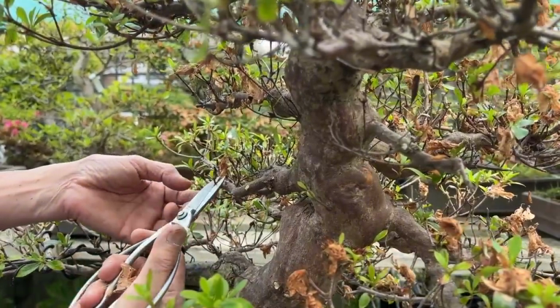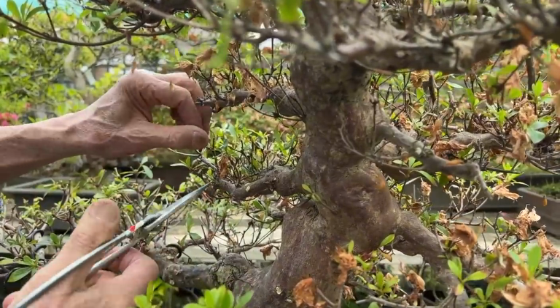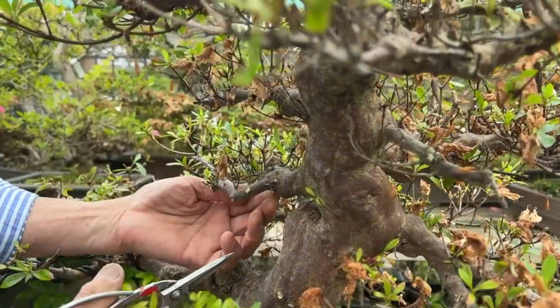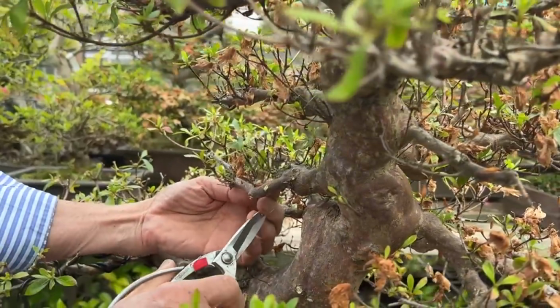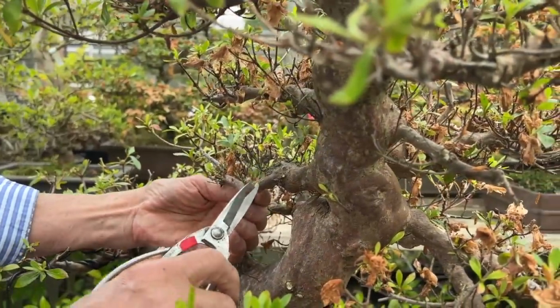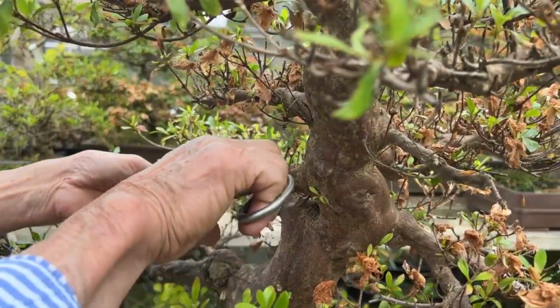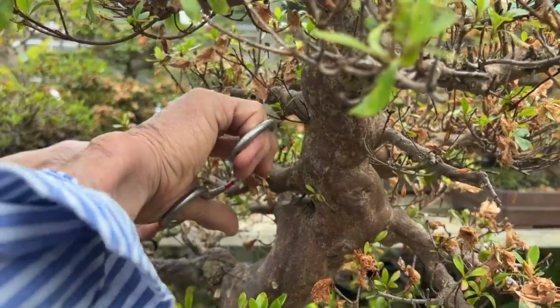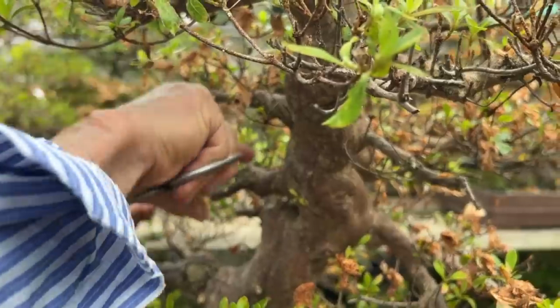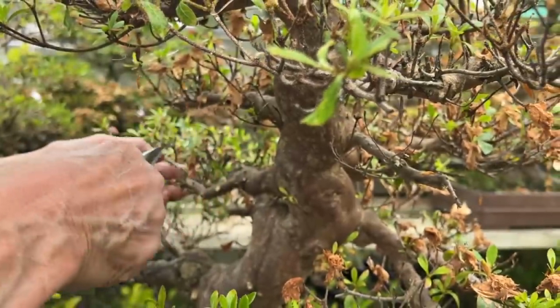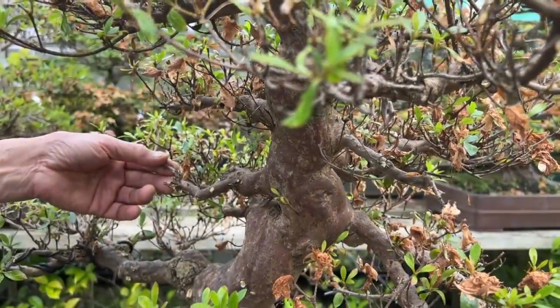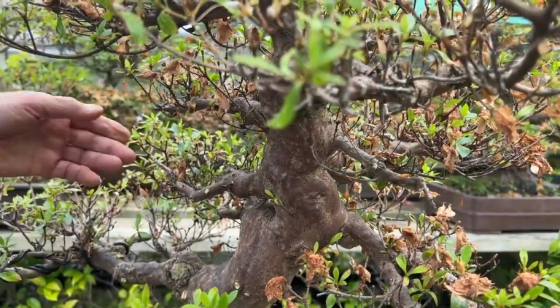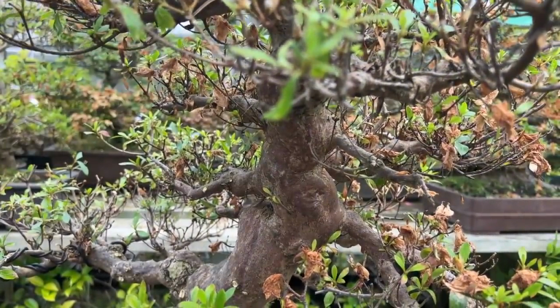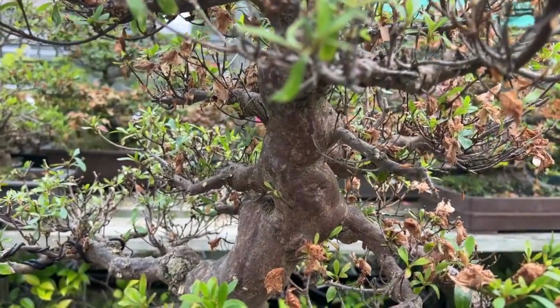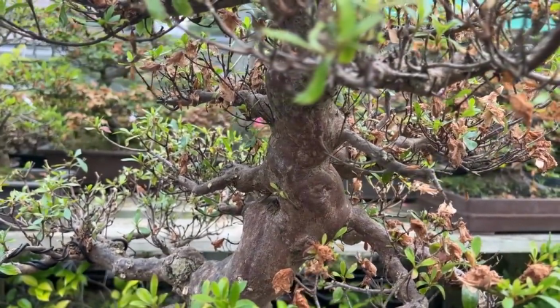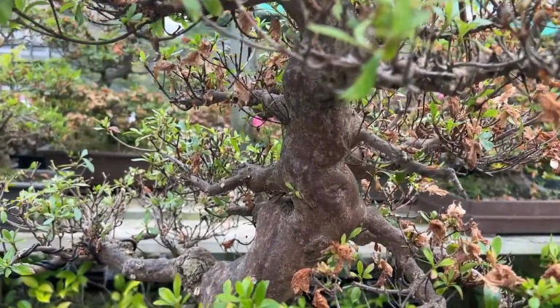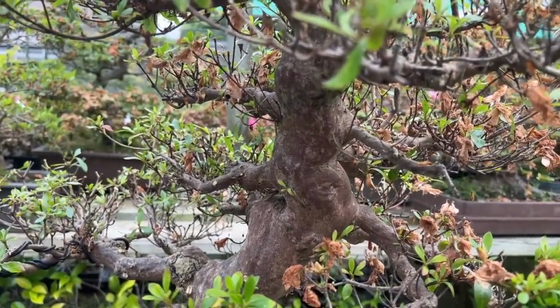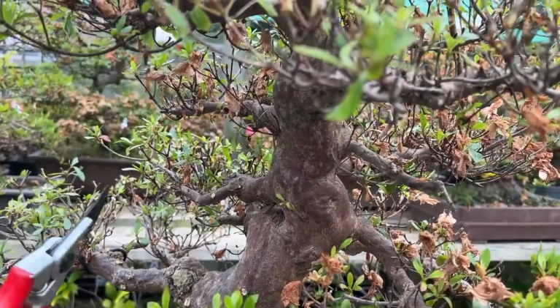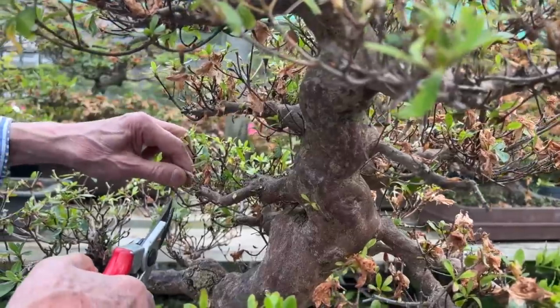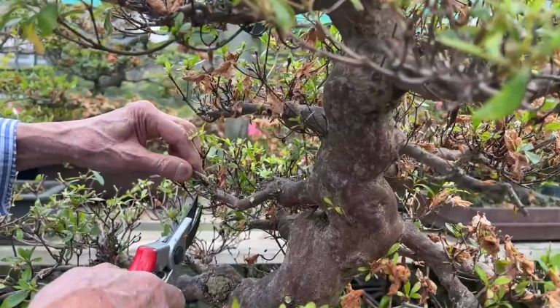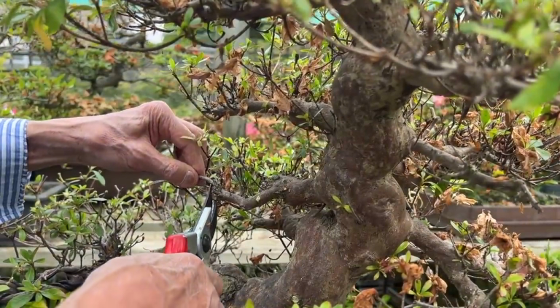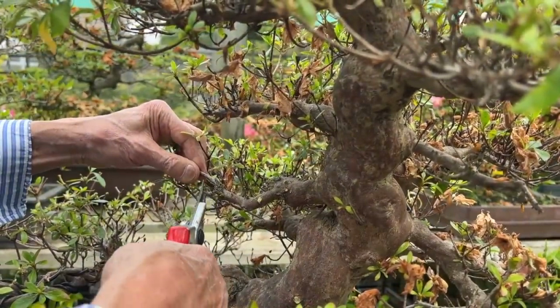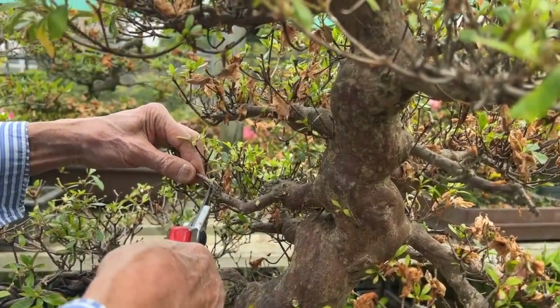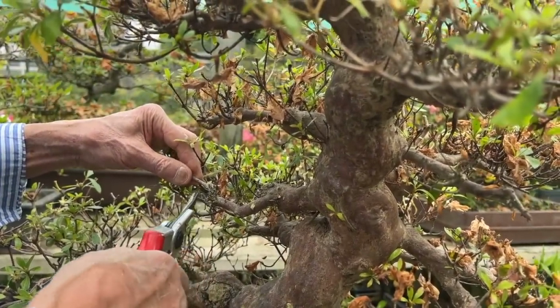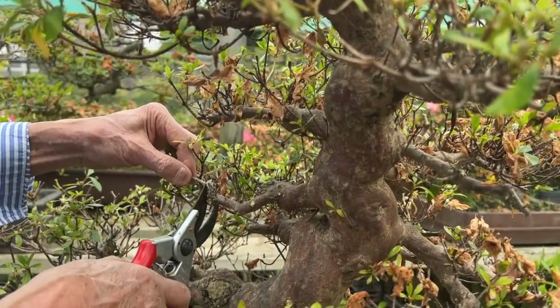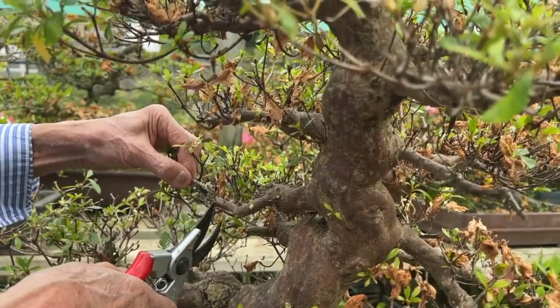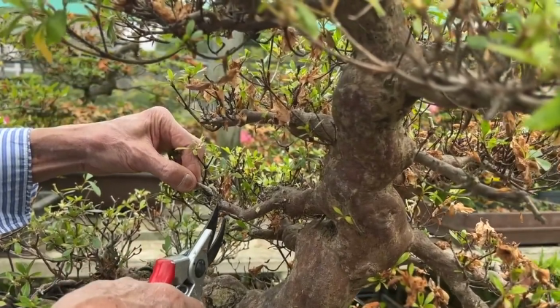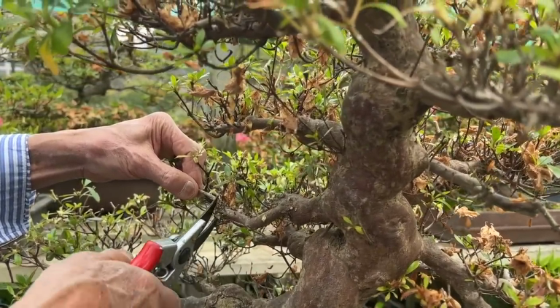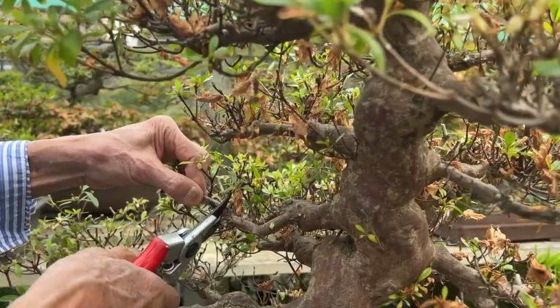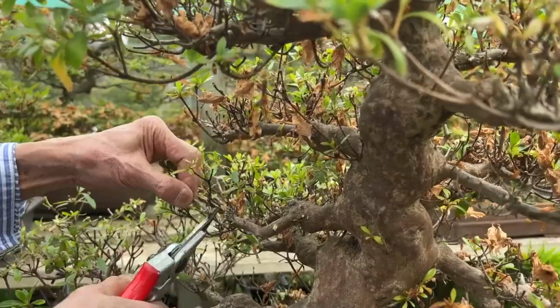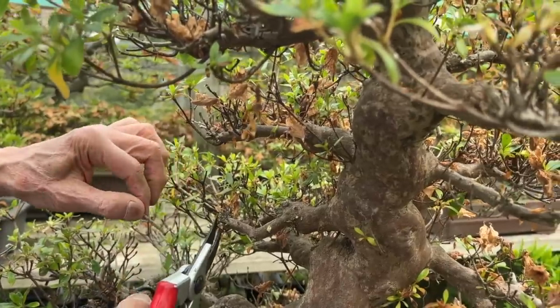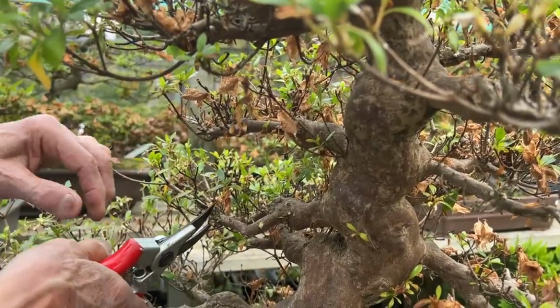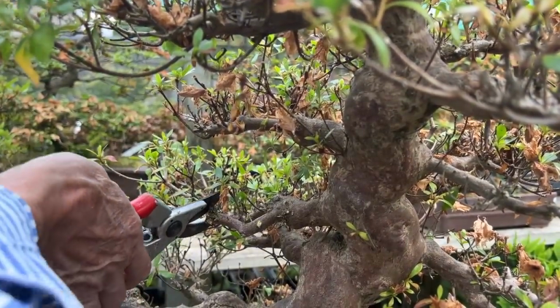So don't be fazed when people tell you that you can't repot outside the after-flowering period in July. I still reckon that in the Western Hemisphere, repotting azaleas immediately after flowering — that means waiting till July — is not a good idea.